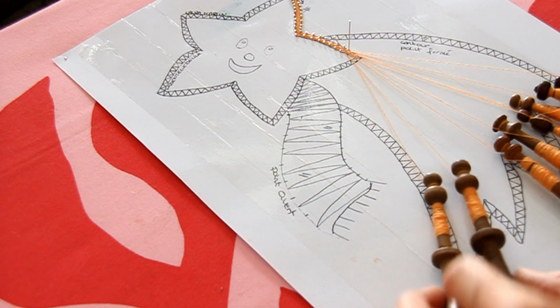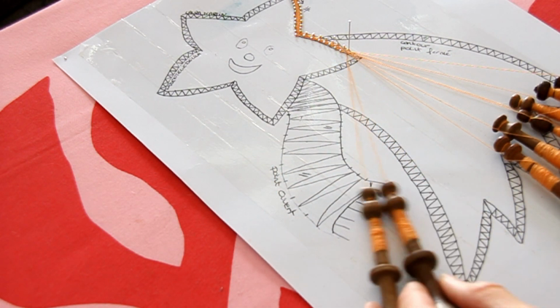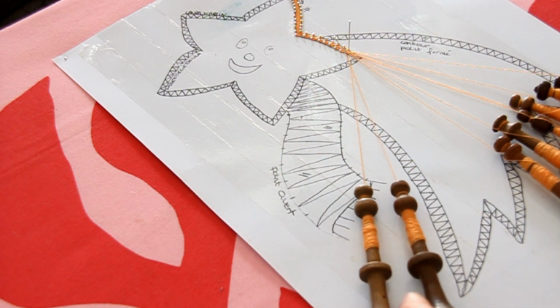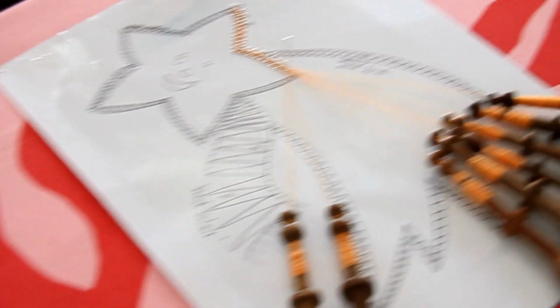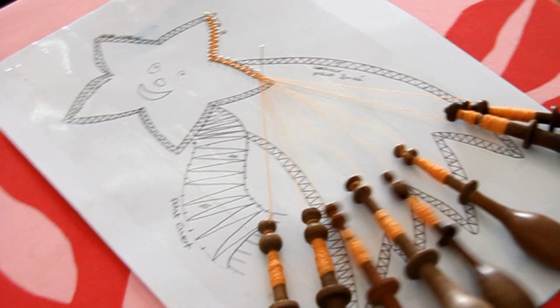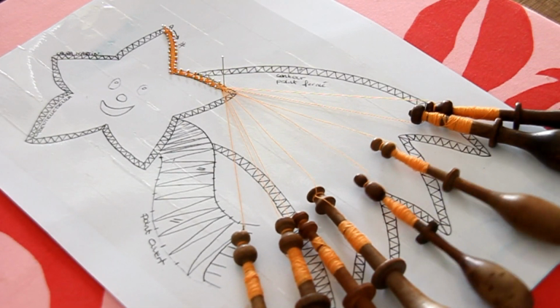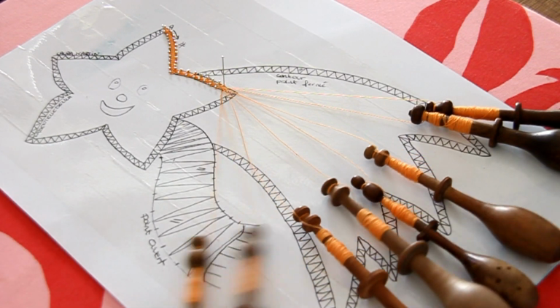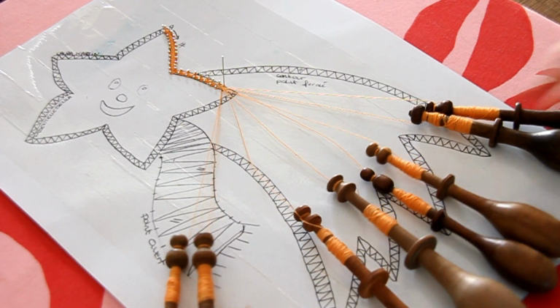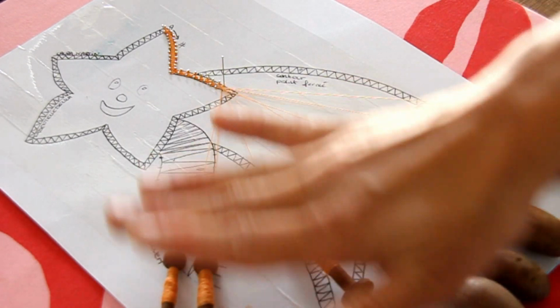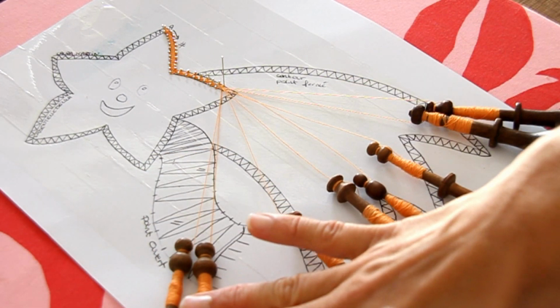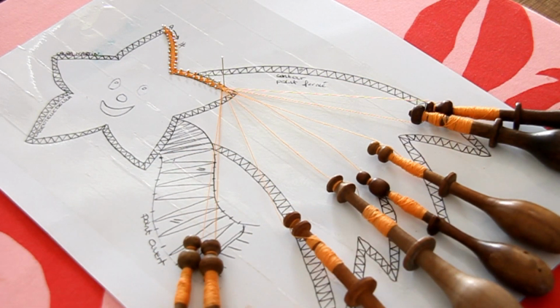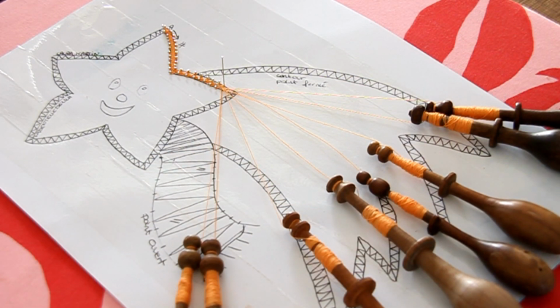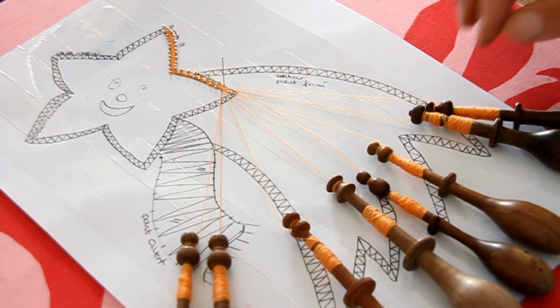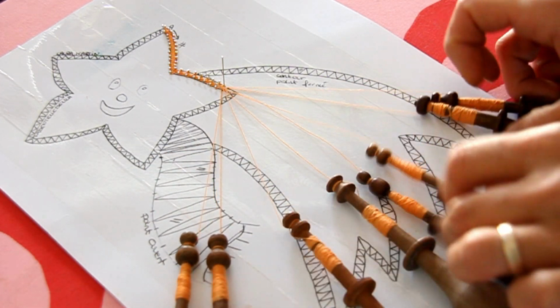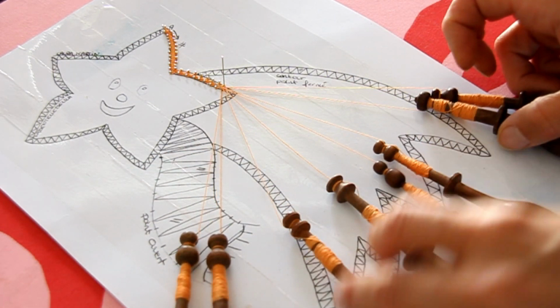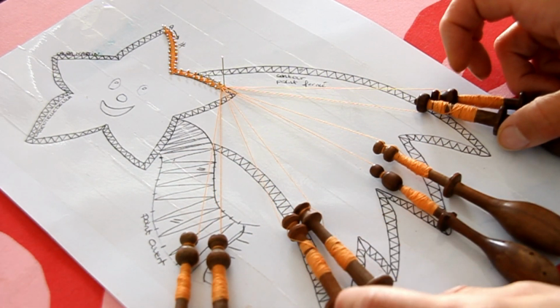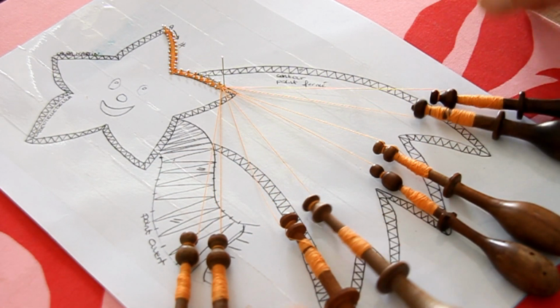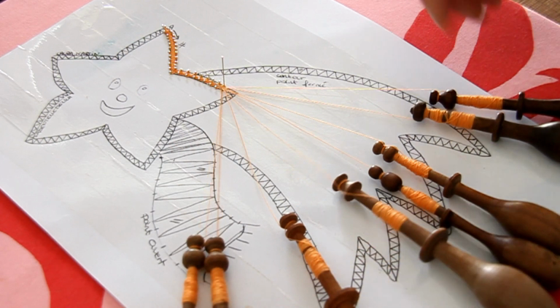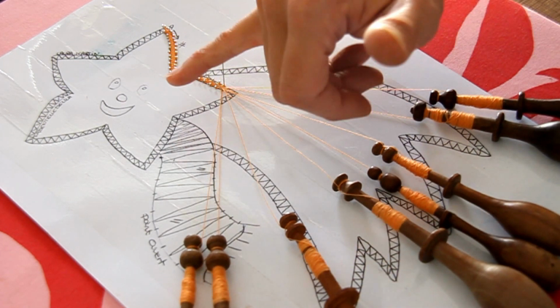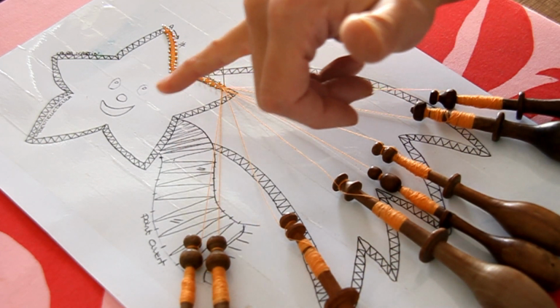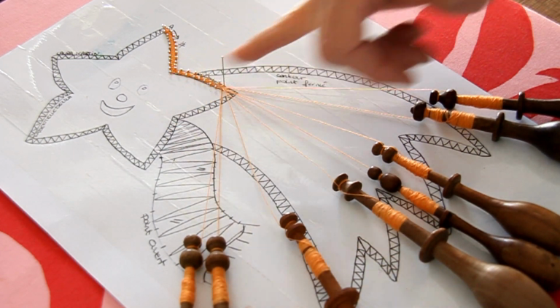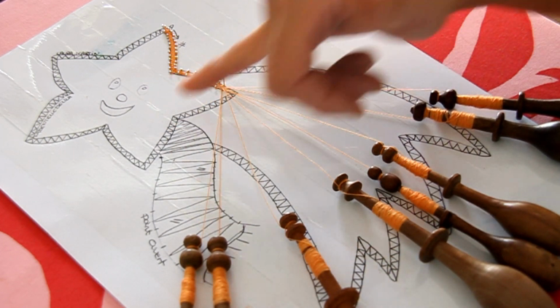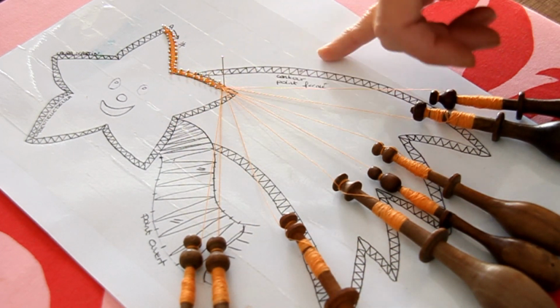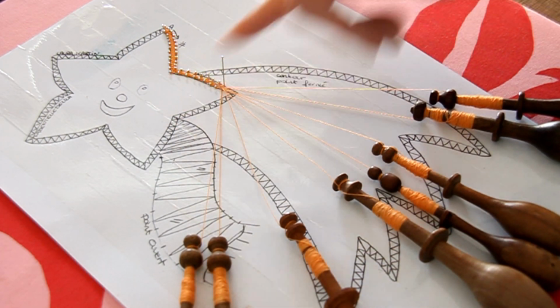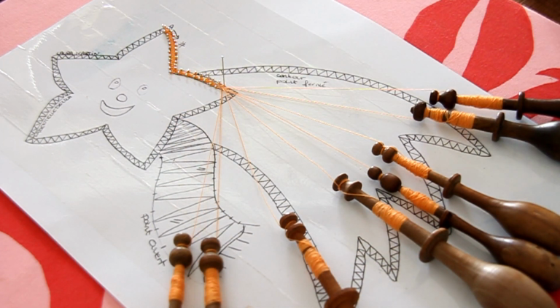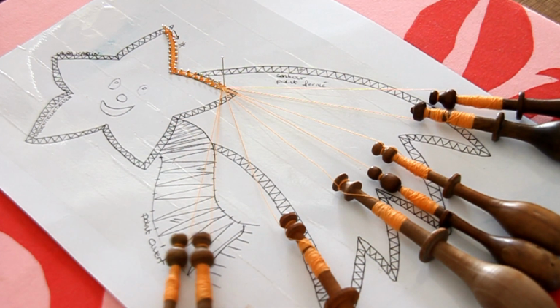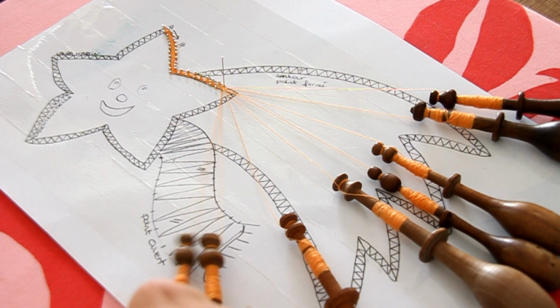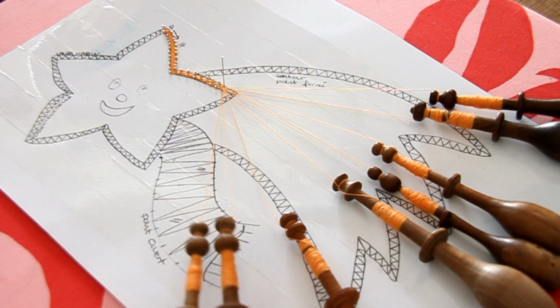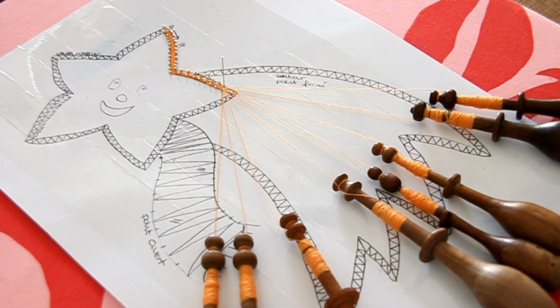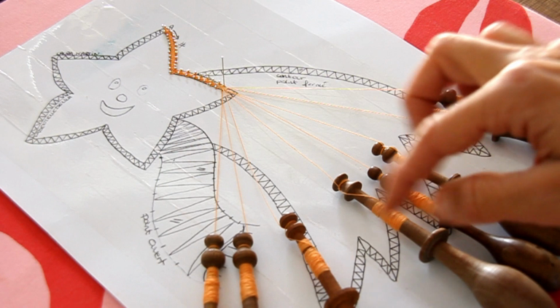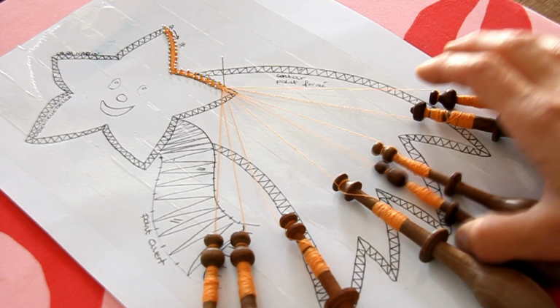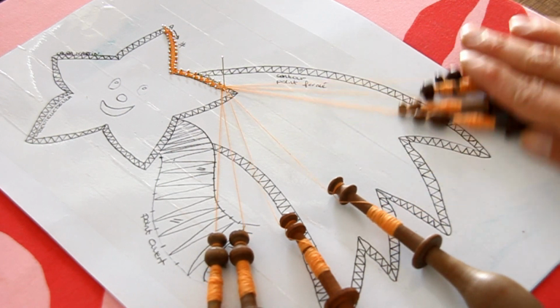Je vous rappelle : vous avez des meneurs, c'est cette paire là — on travaille toujours par paire. Cette paire fait les va-et-vient de gauche à droite tout le temps. Donc là vous êtes à gauche, vous devez aller à droite.